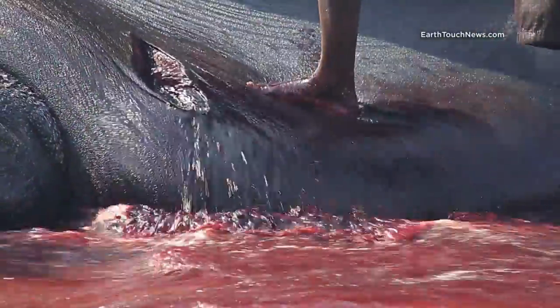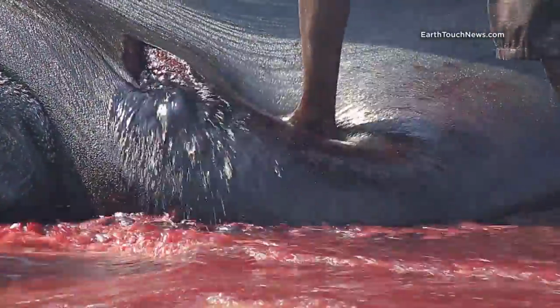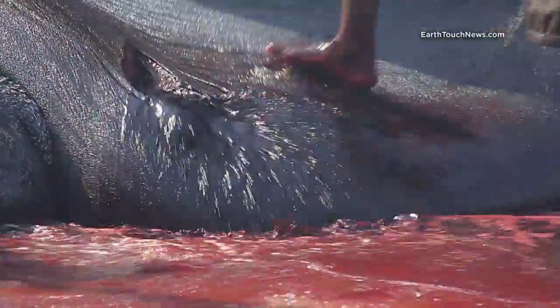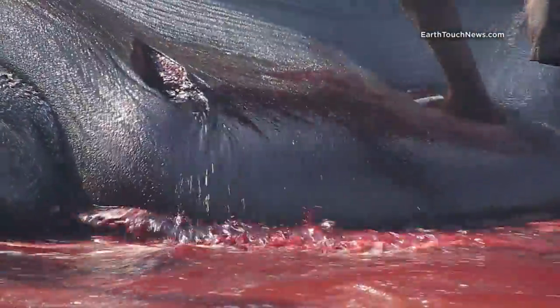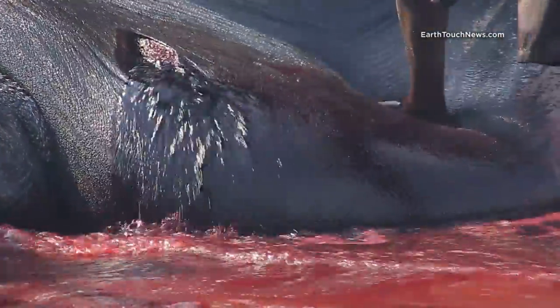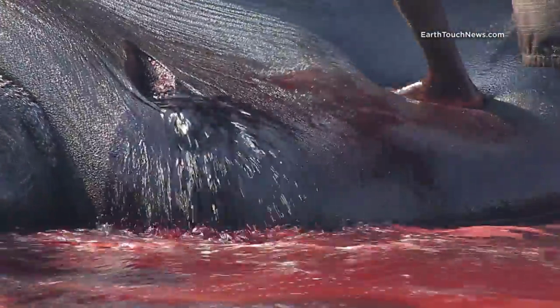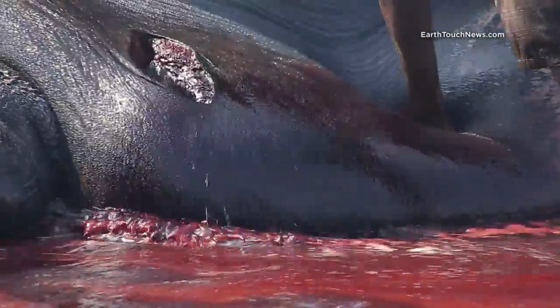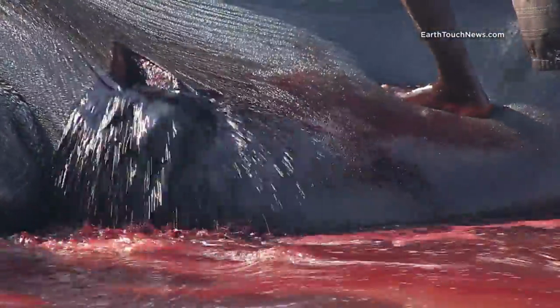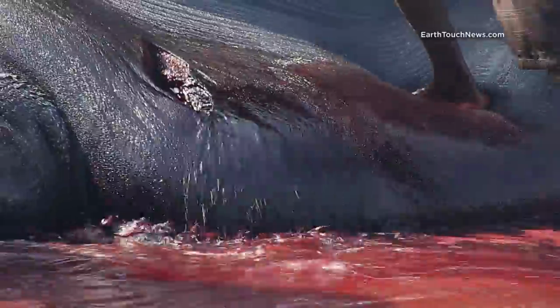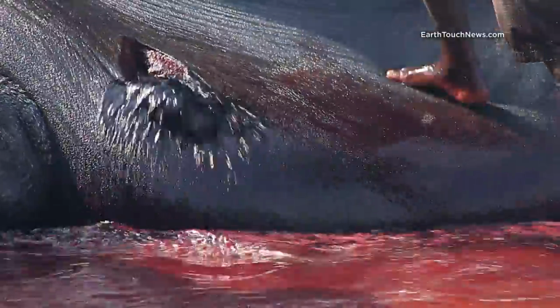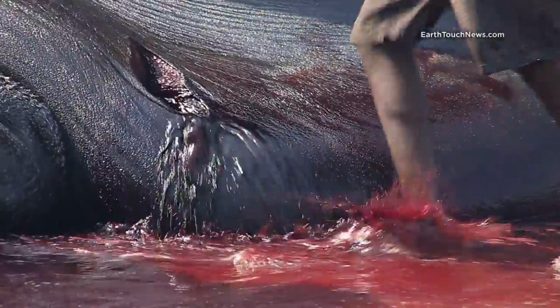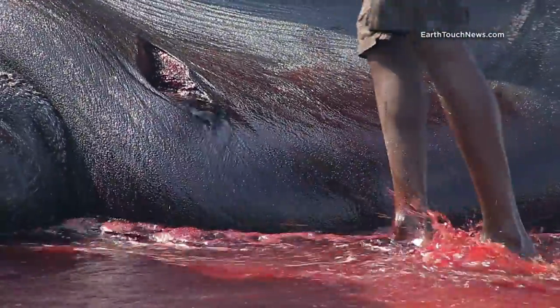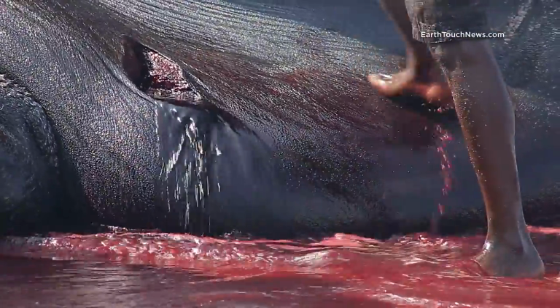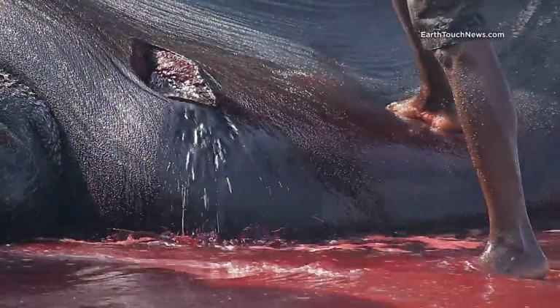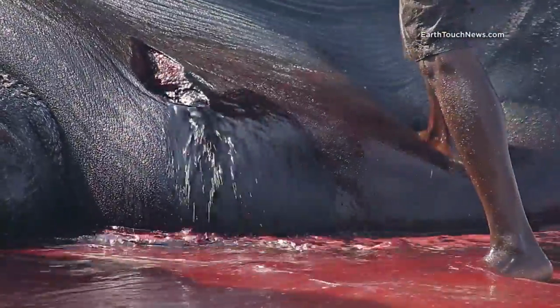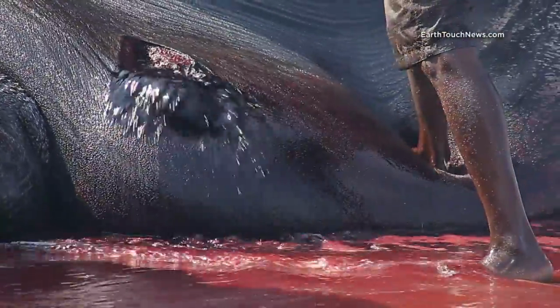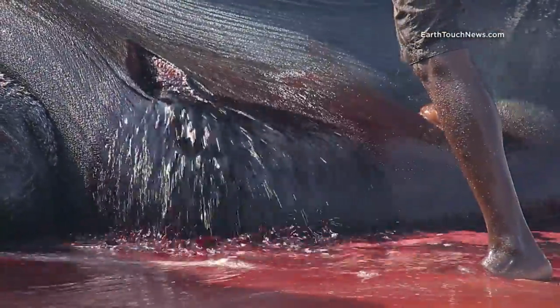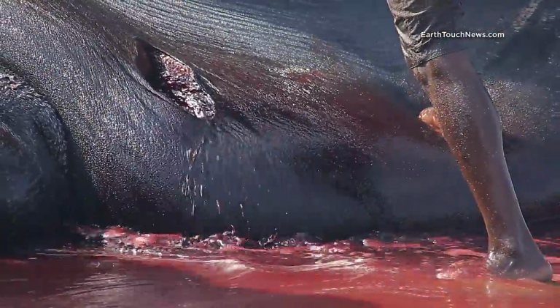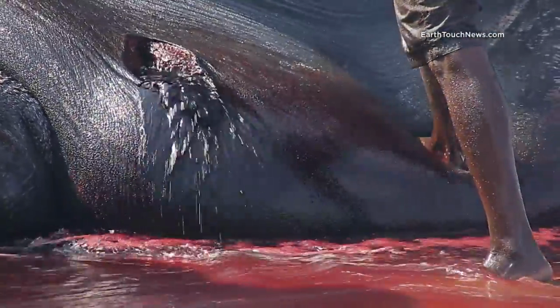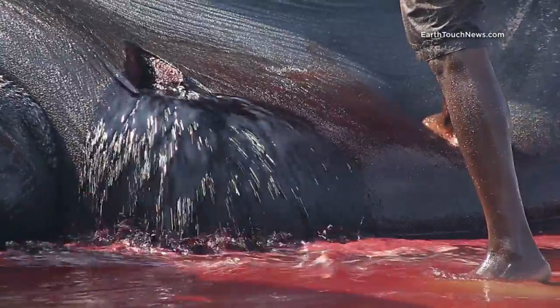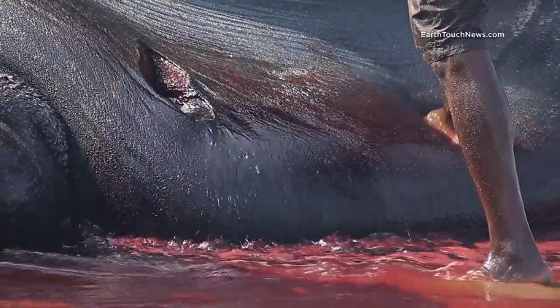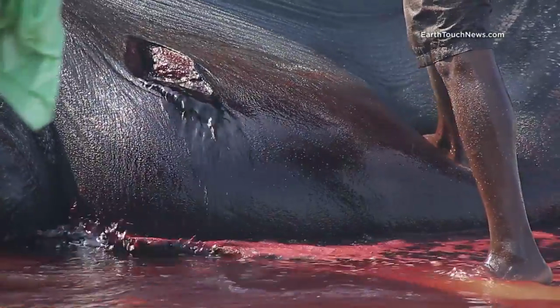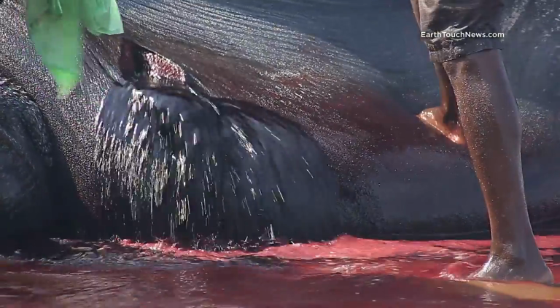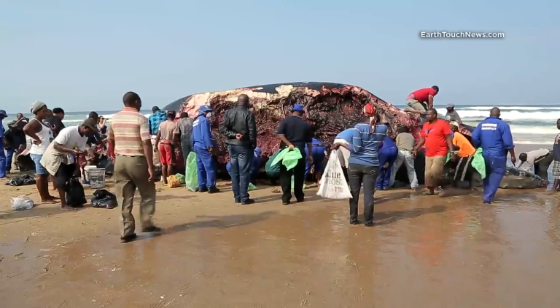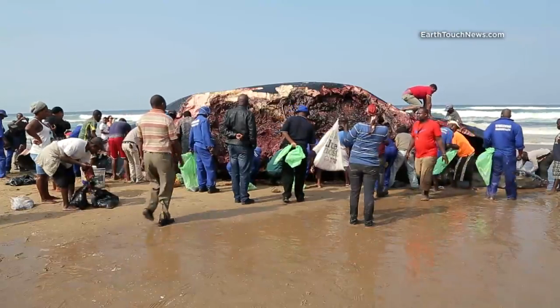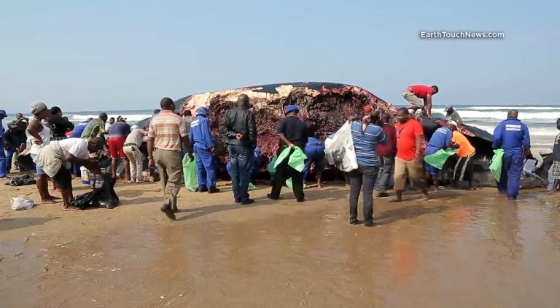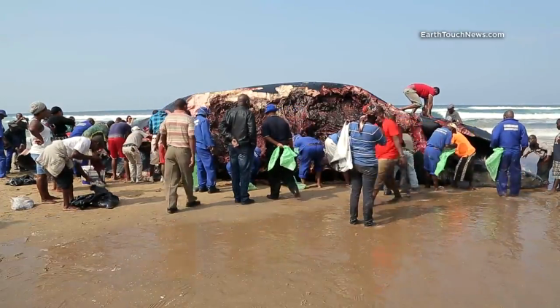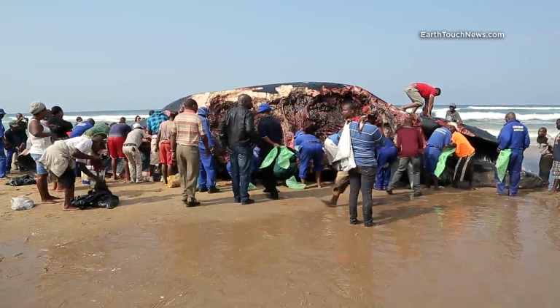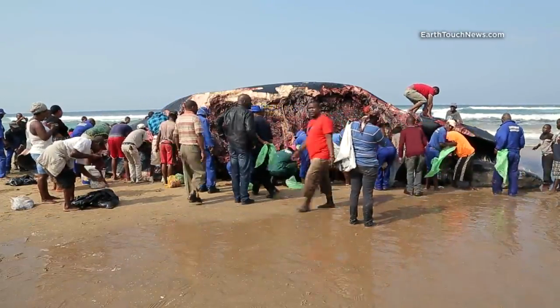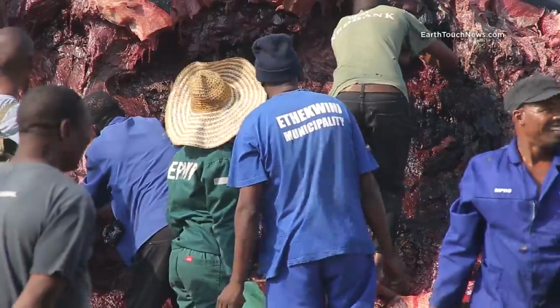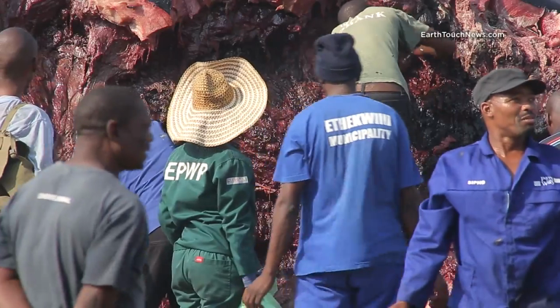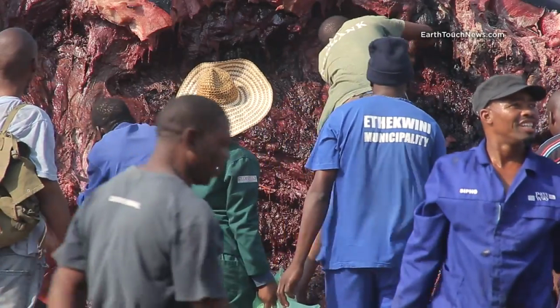That's the inside of the whale's mouth, by the way. Pretty gnarly. But things were about to get way gorier, and way, way smellier.